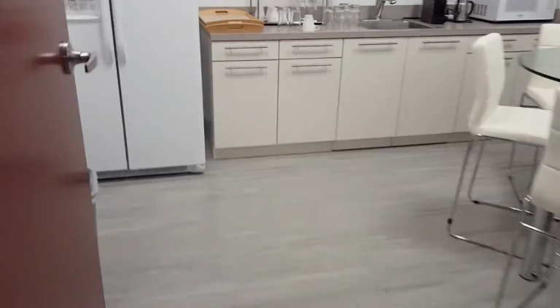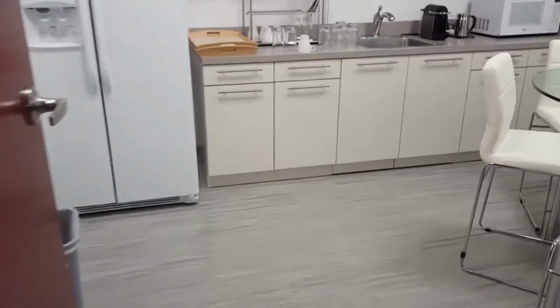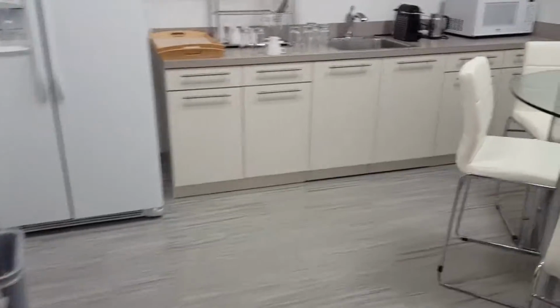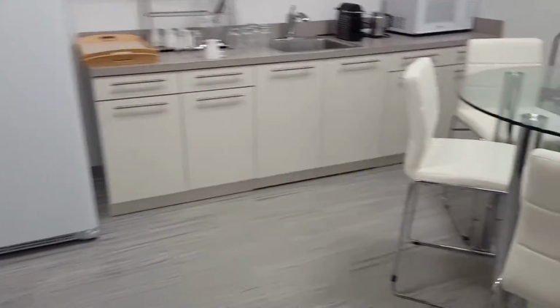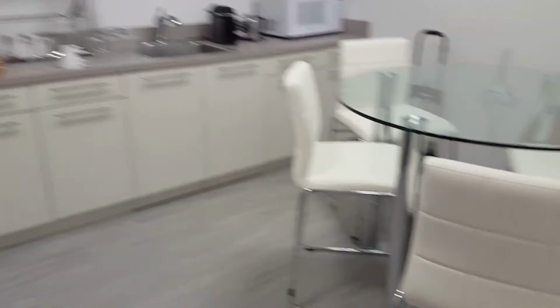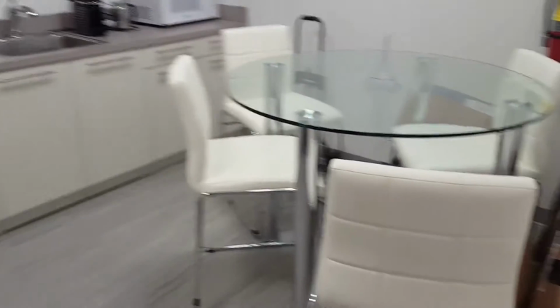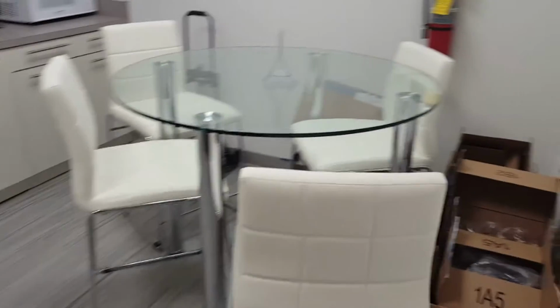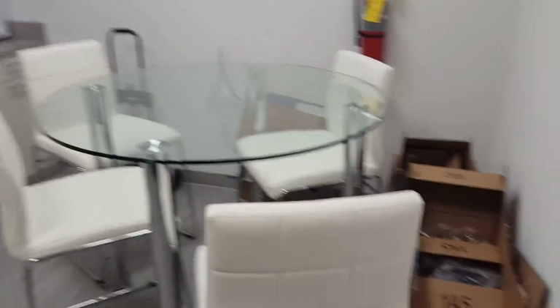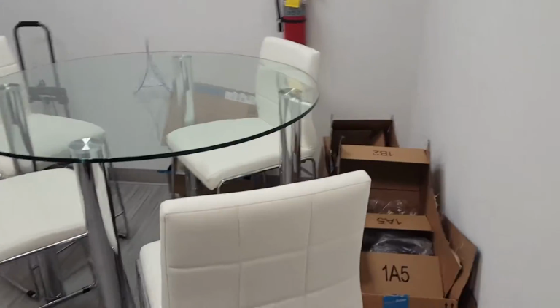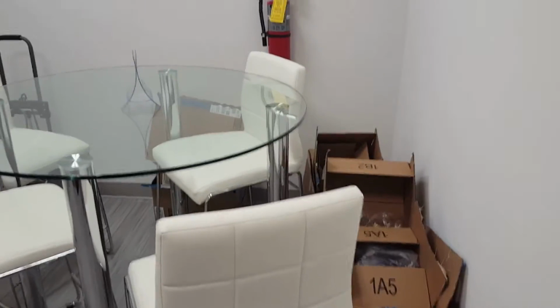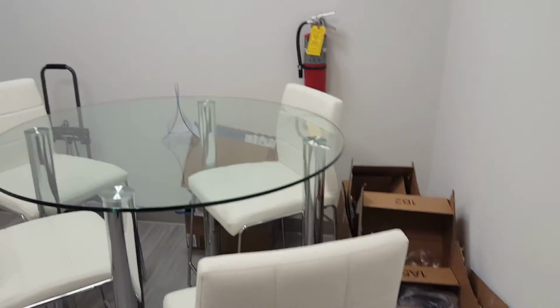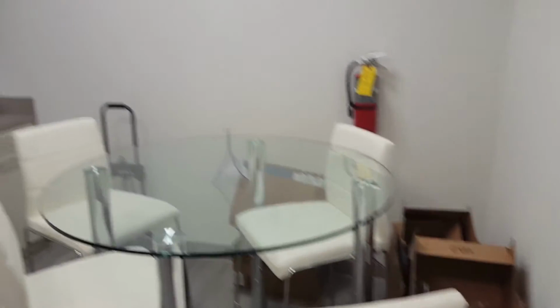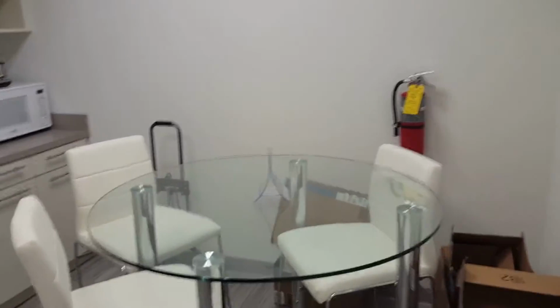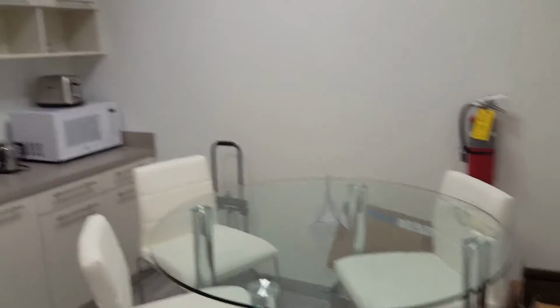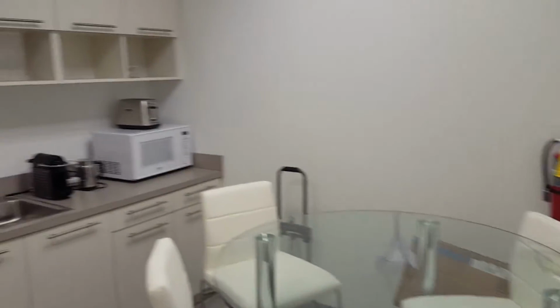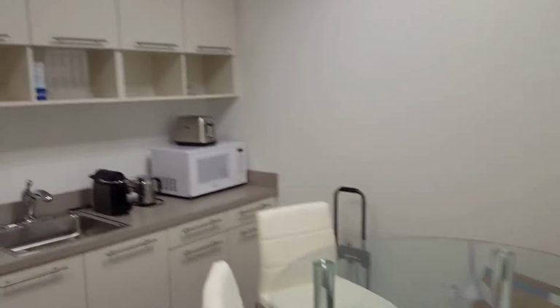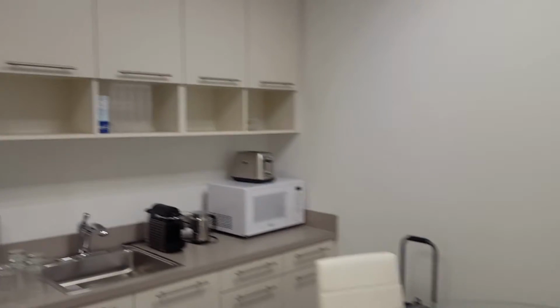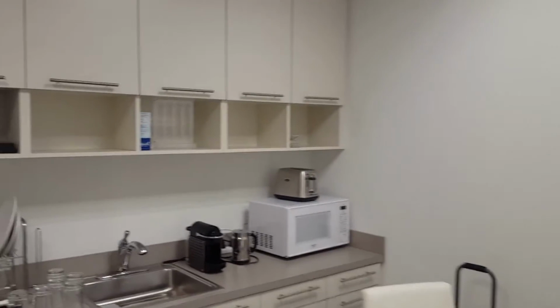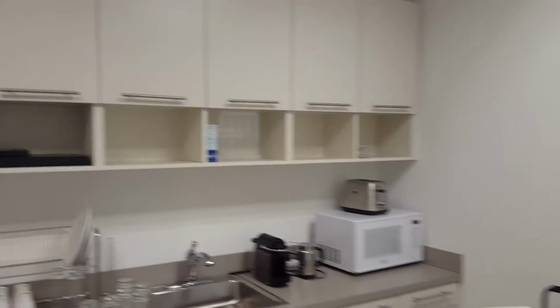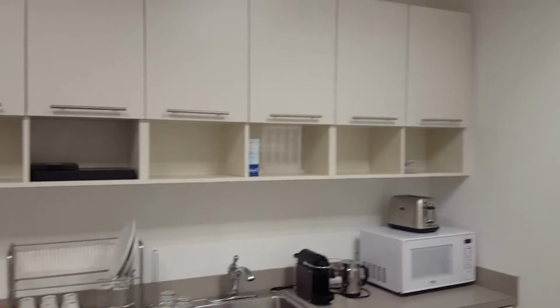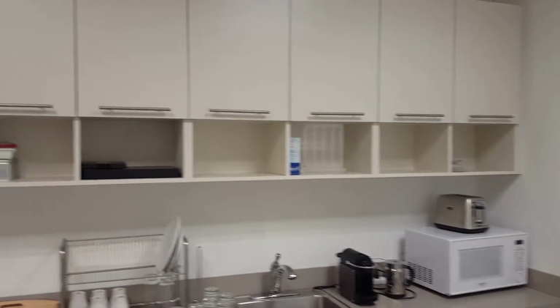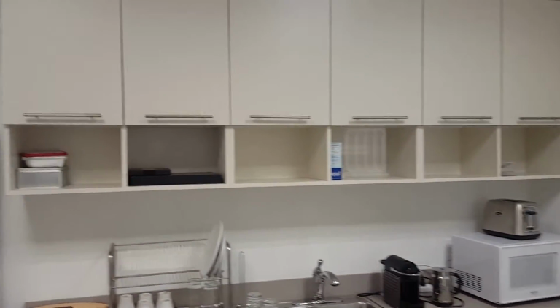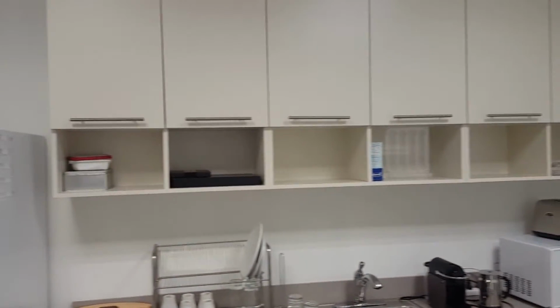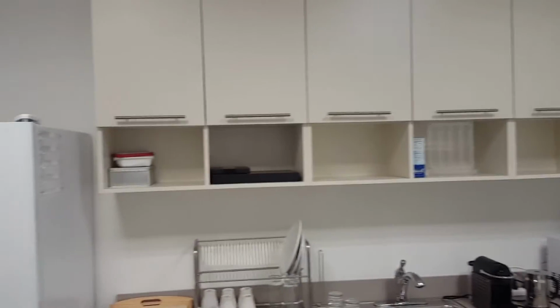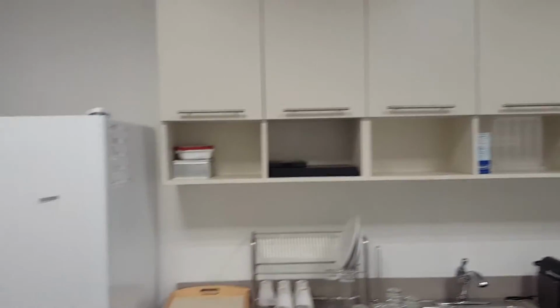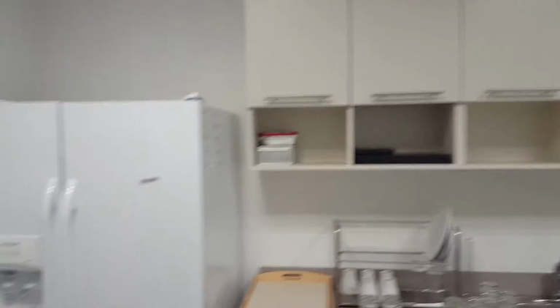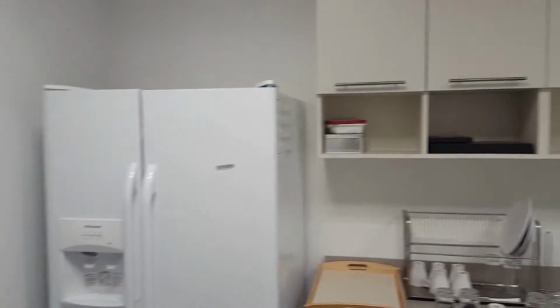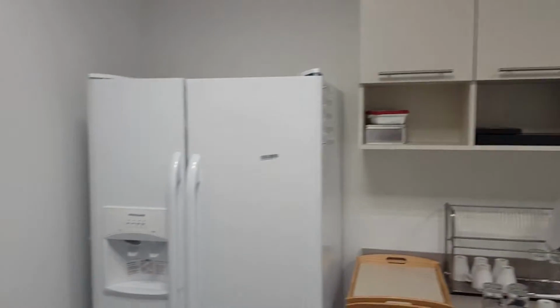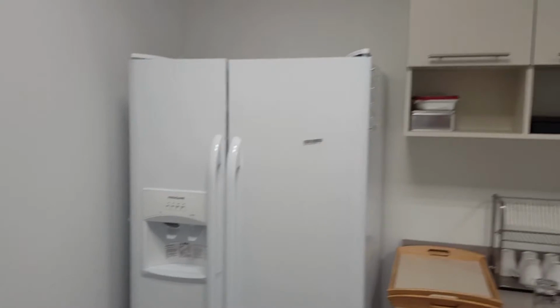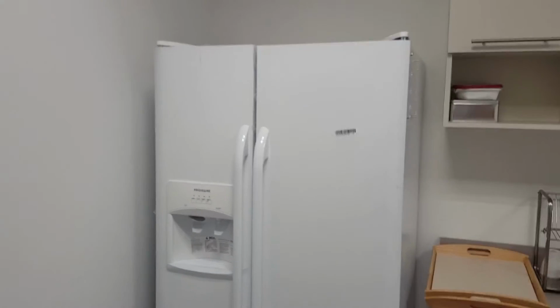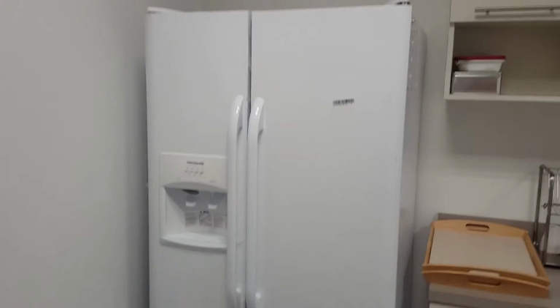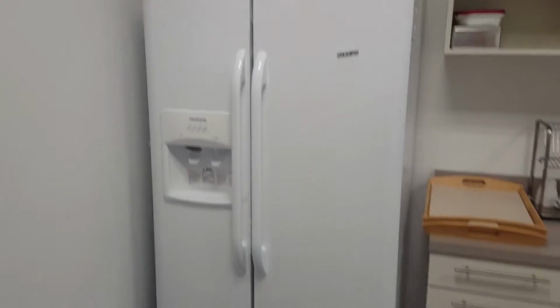And this suite has its own kitchen, which, by the way, very few offices have.